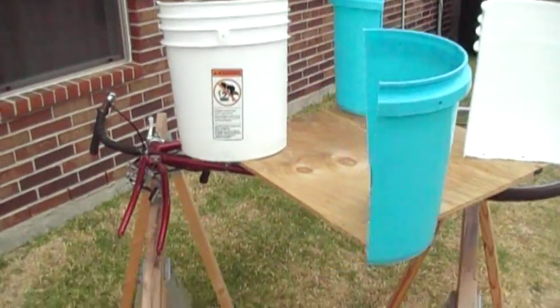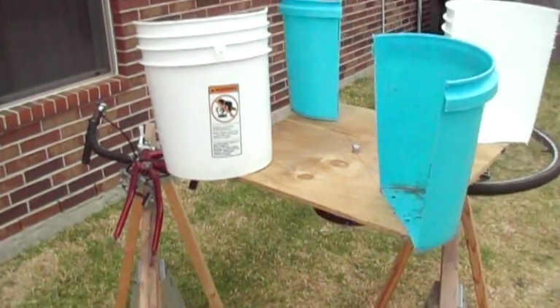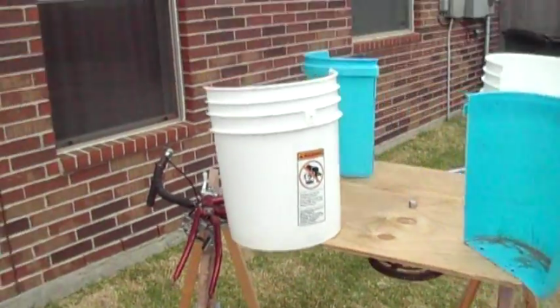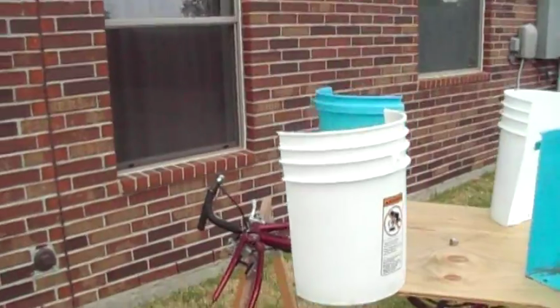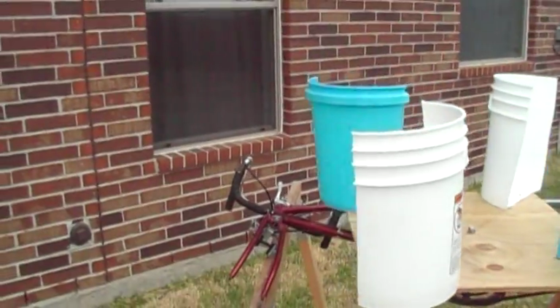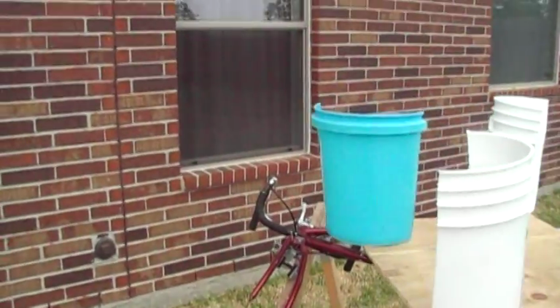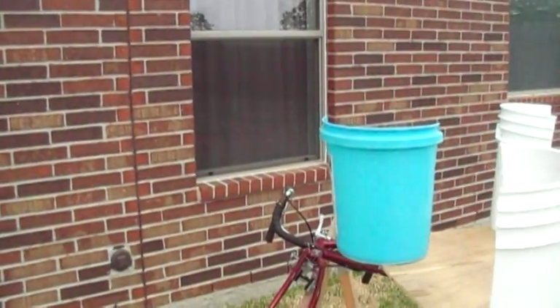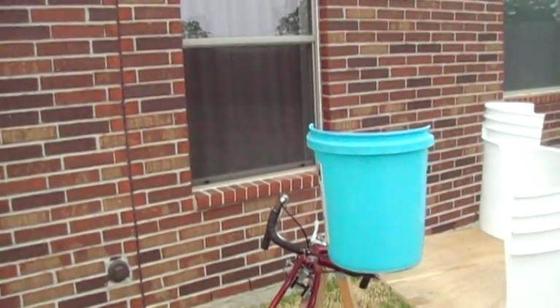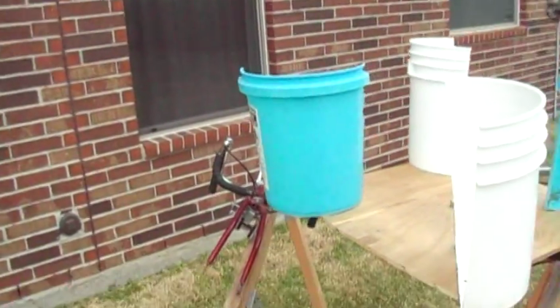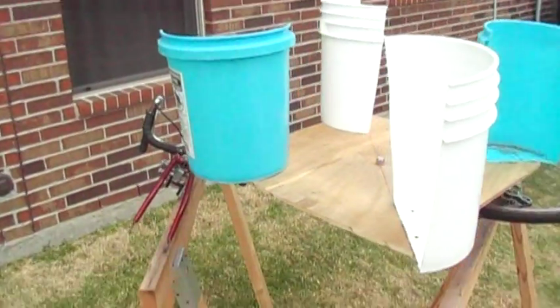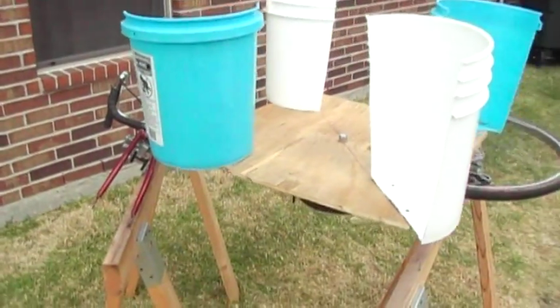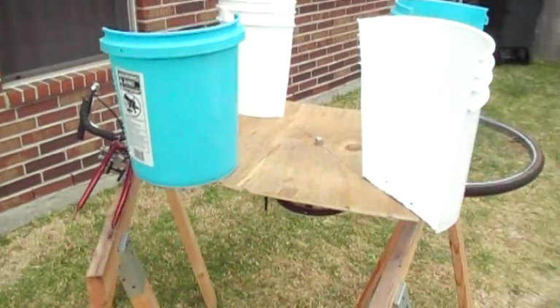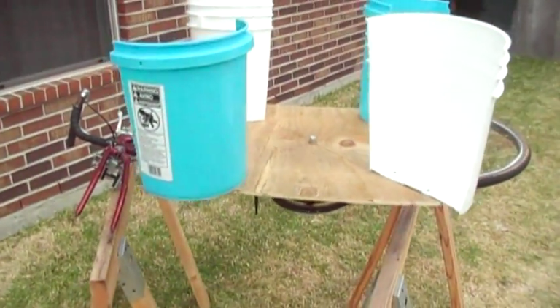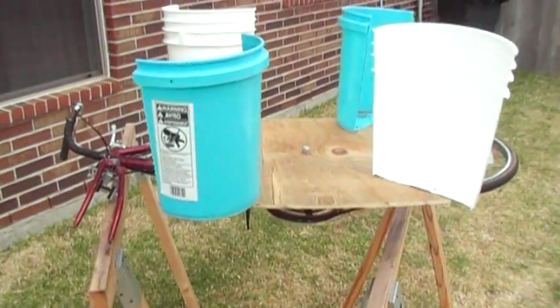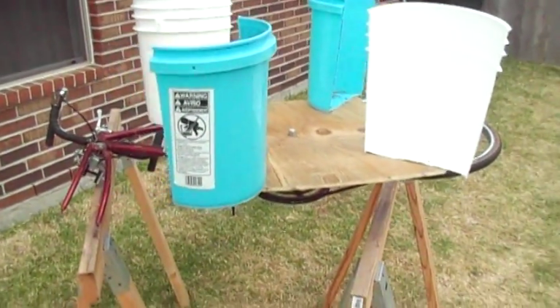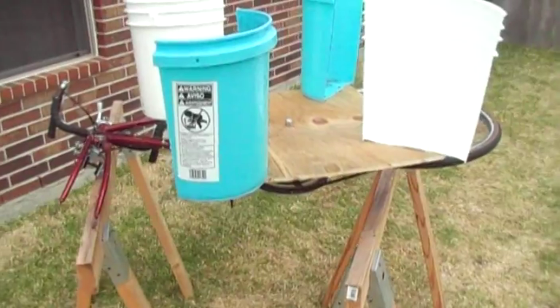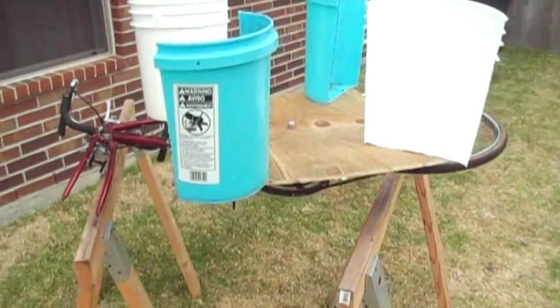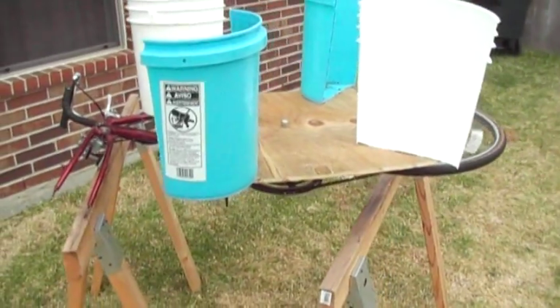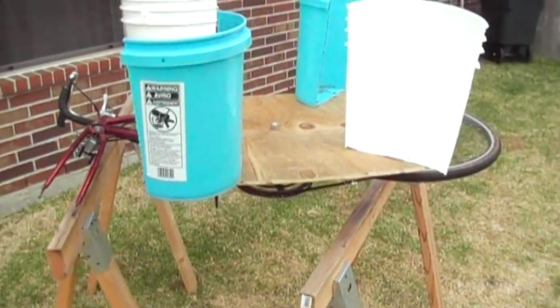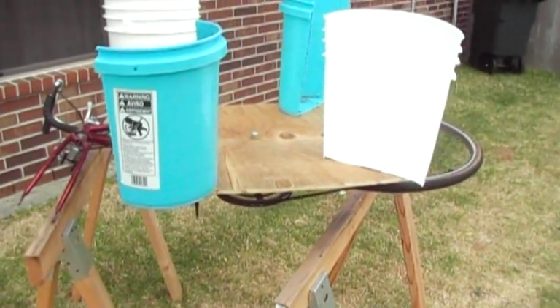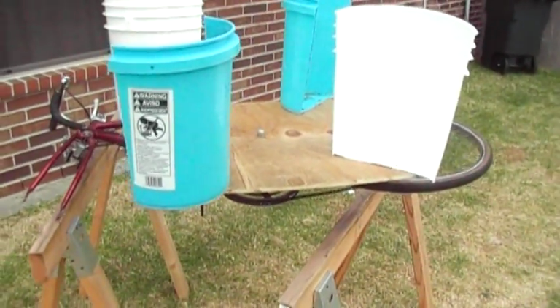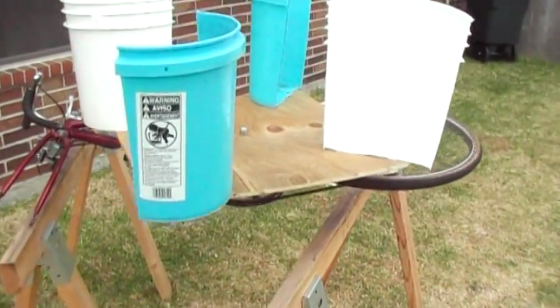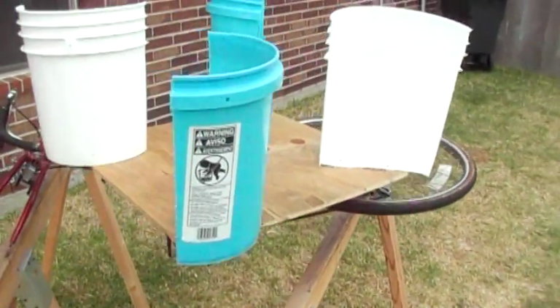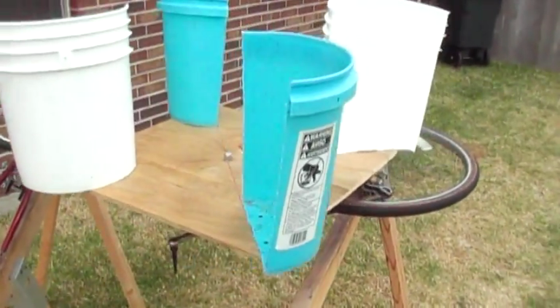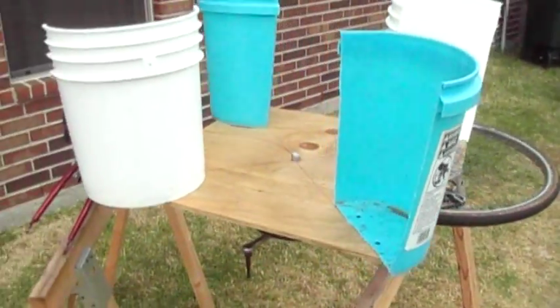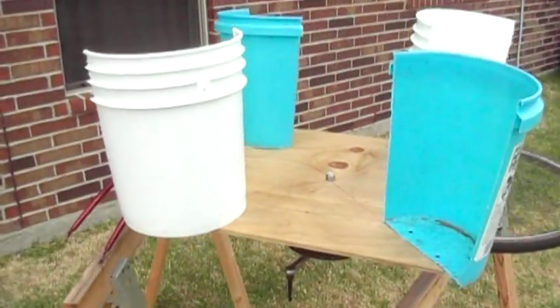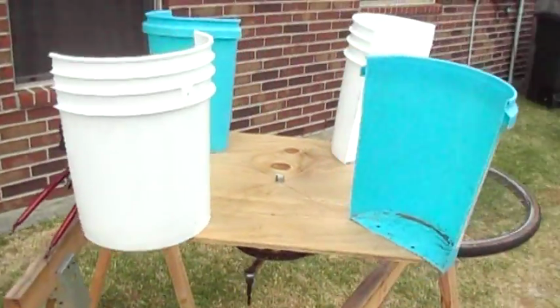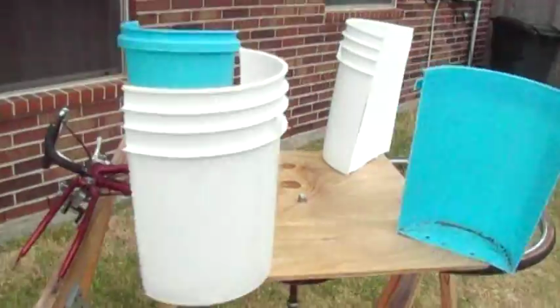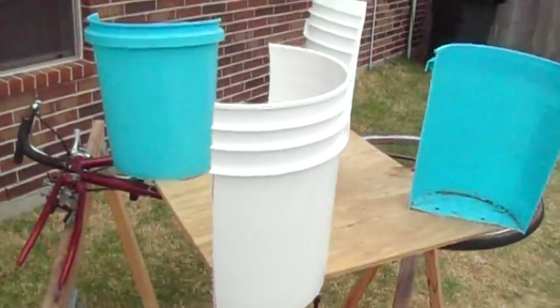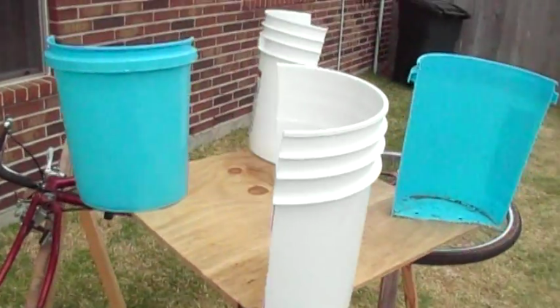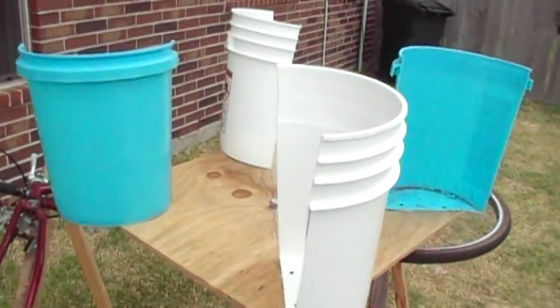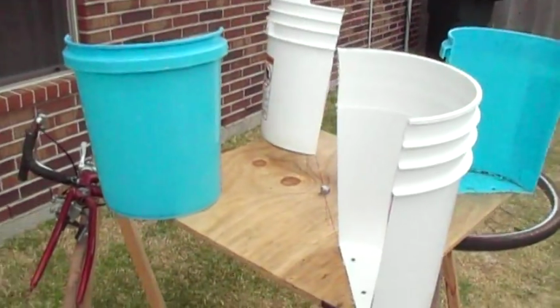I got the idea to use the buckets from Hydro Power Tube — that's the name of the YouTube channel, Hydro Power Tube. He's got 12 buckets, but there's definitely an issue with wind resistance on that back side.